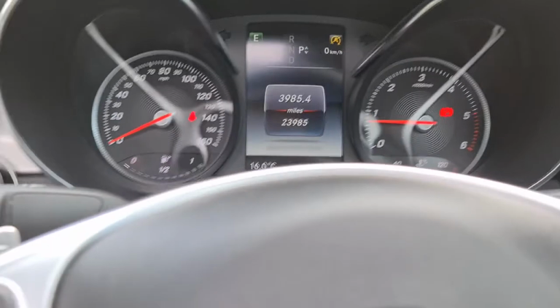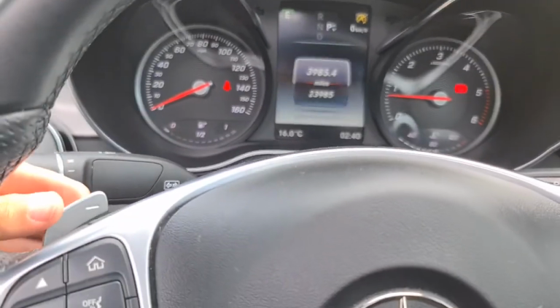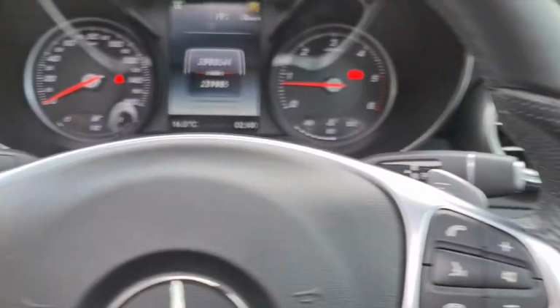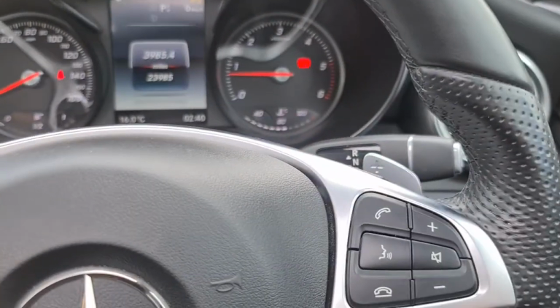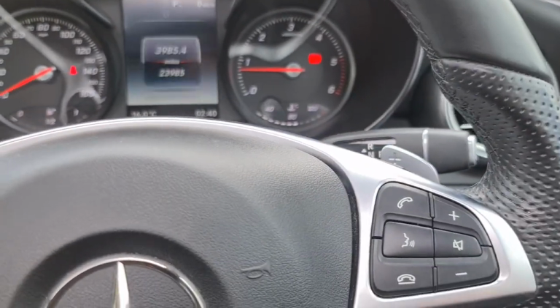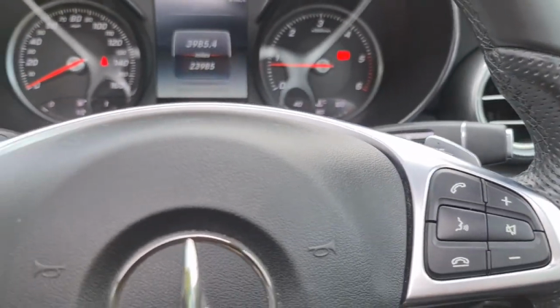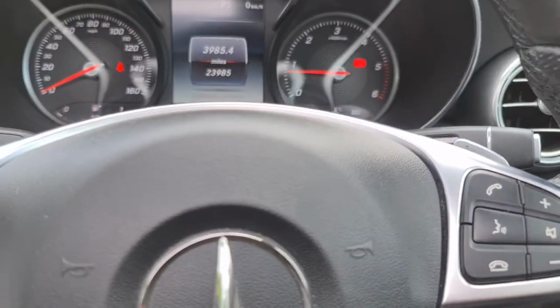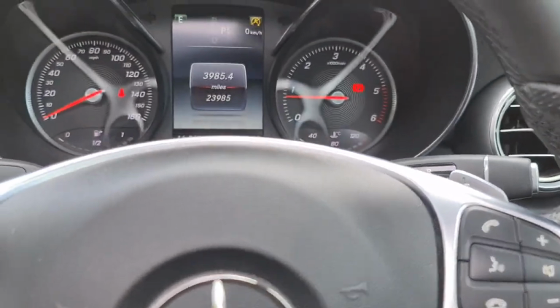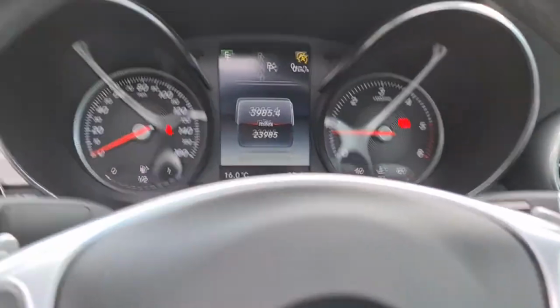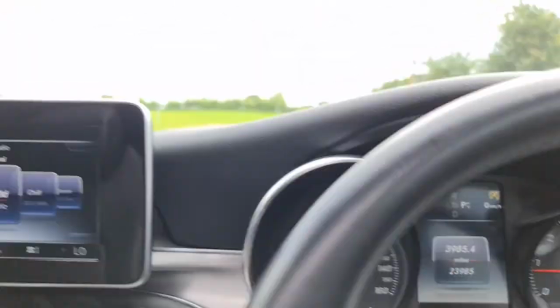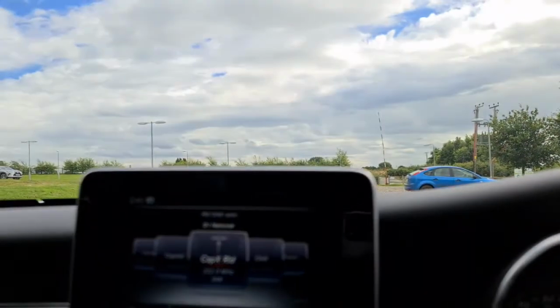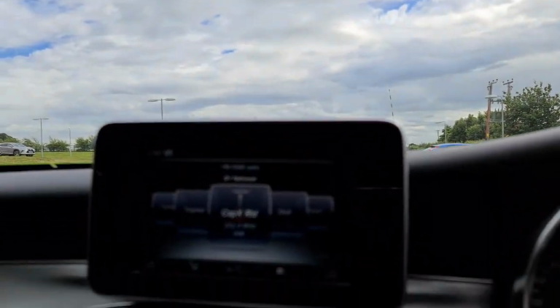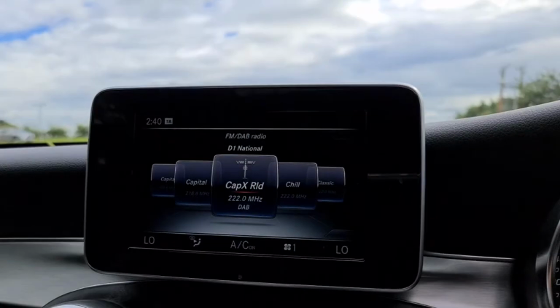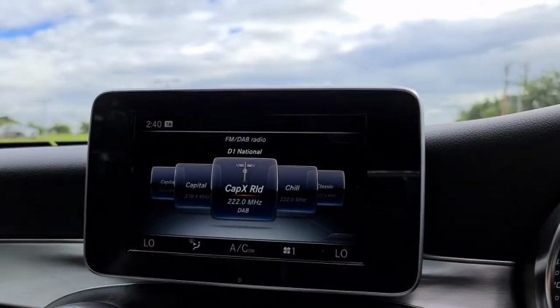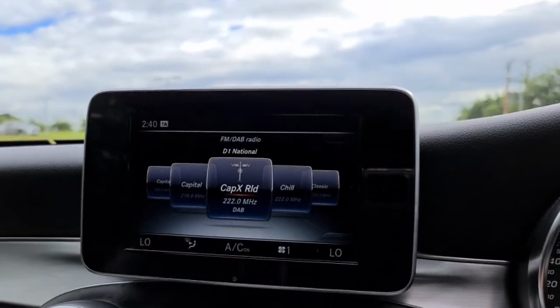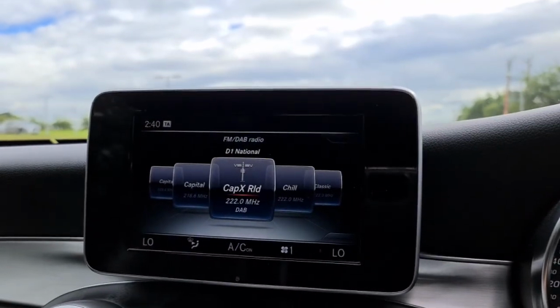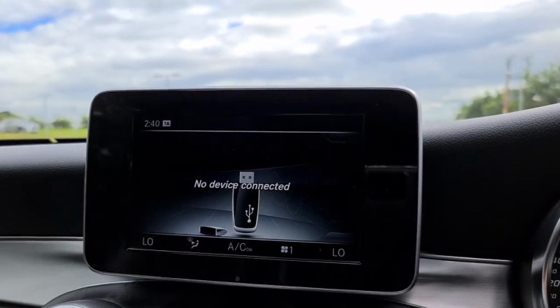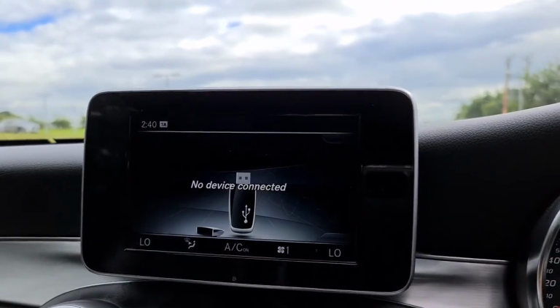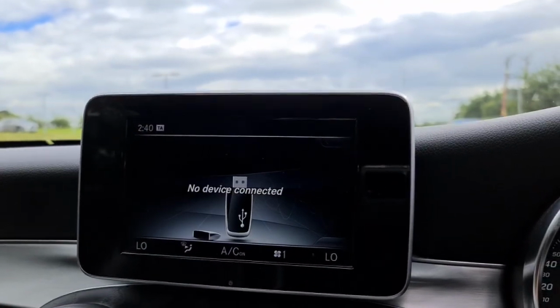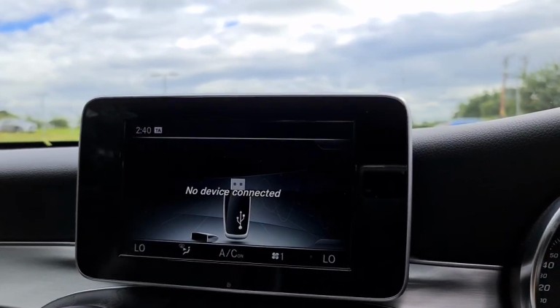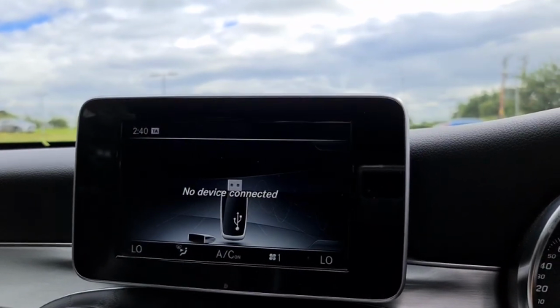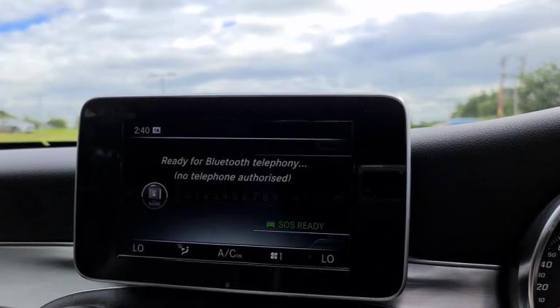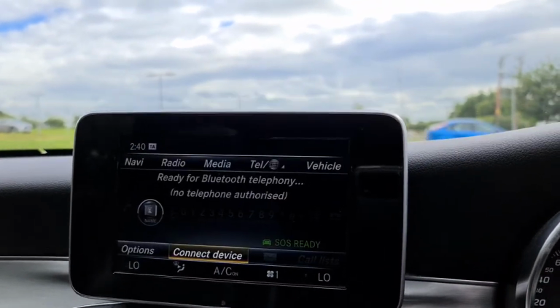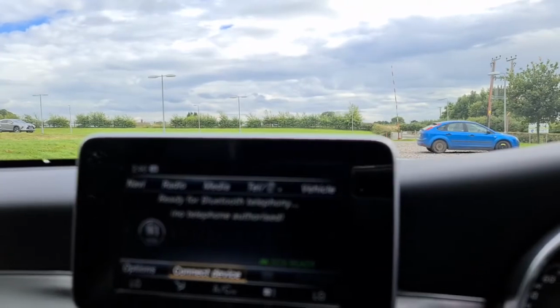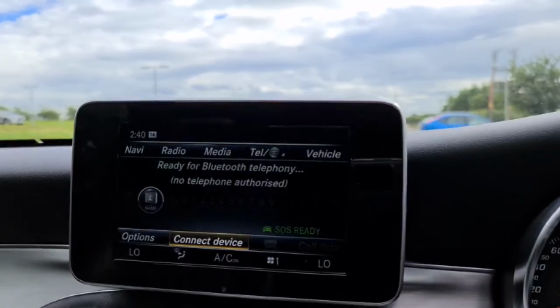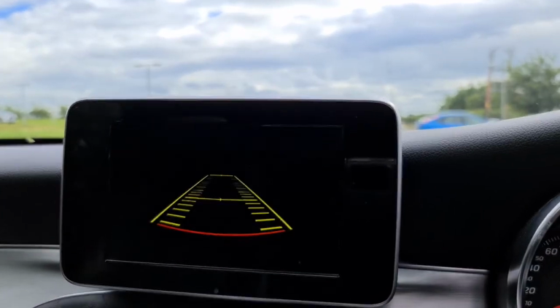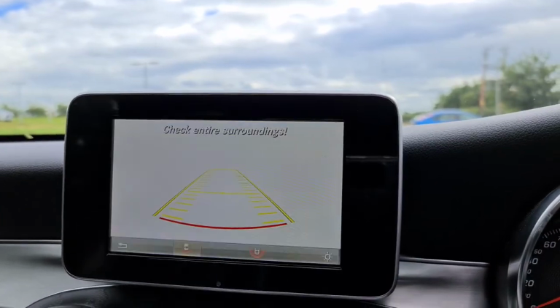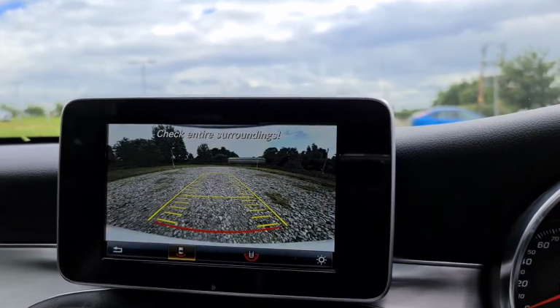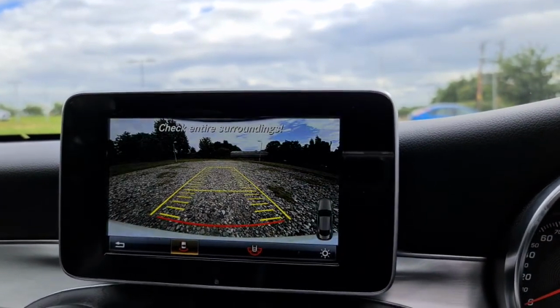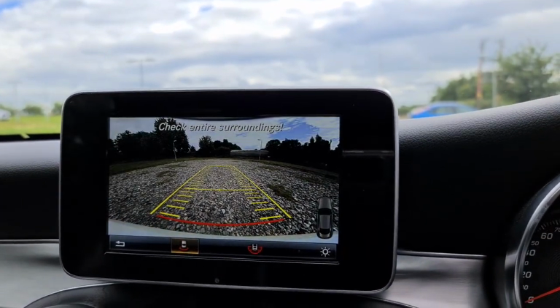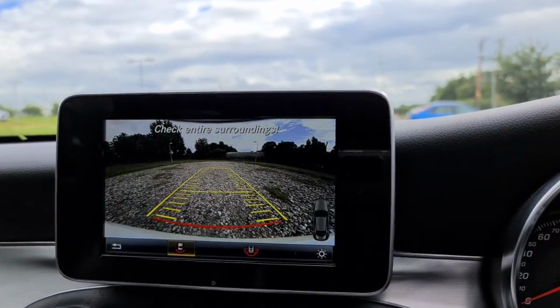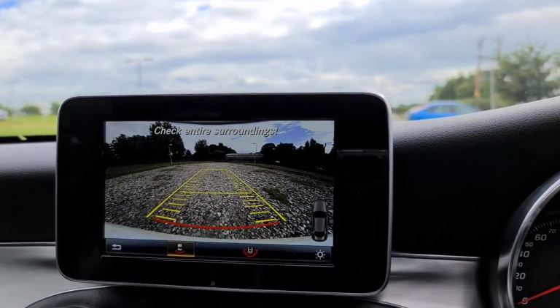You've got your flappy paddles to change gears yourself if you want — it's entirely up to you. You've also got your DAB radio, media connectivity as well as telephone connectivity. If you put it into reverse, you'll also get the front and rear parking sensors with the reversing camera.